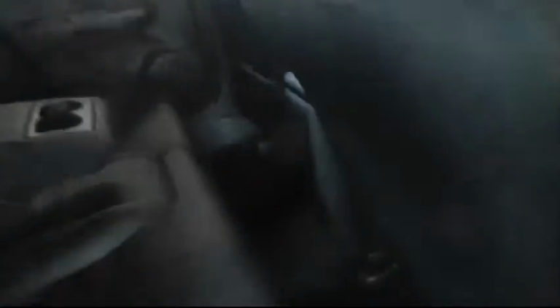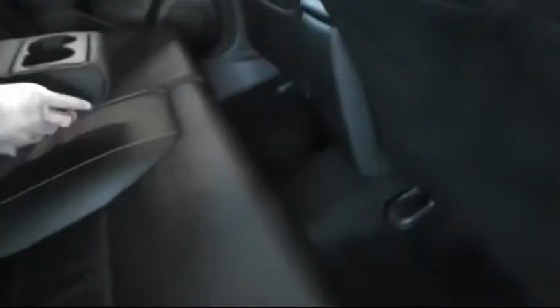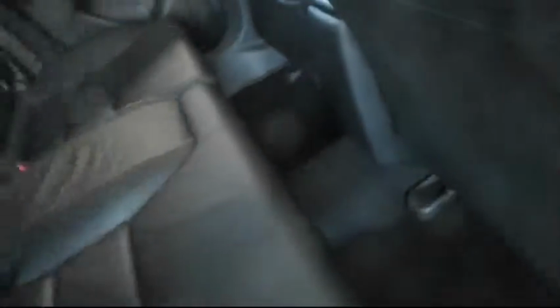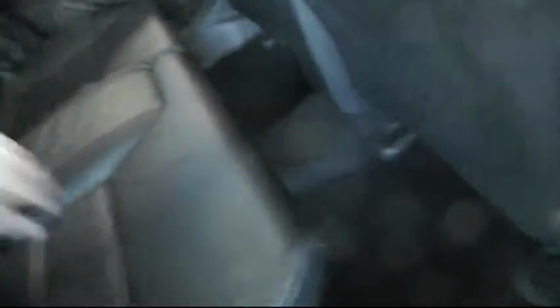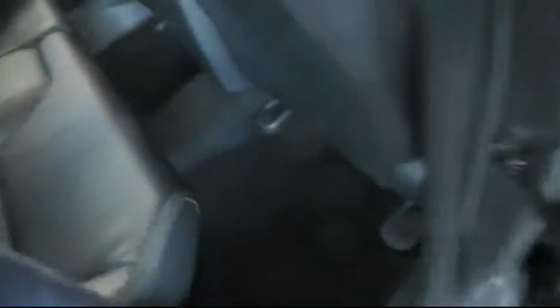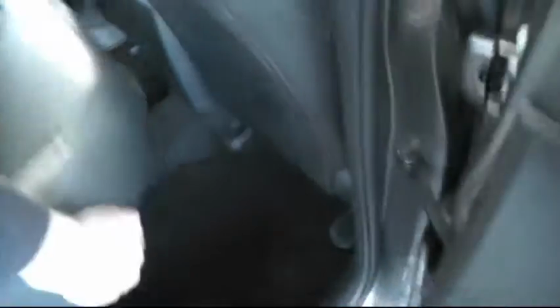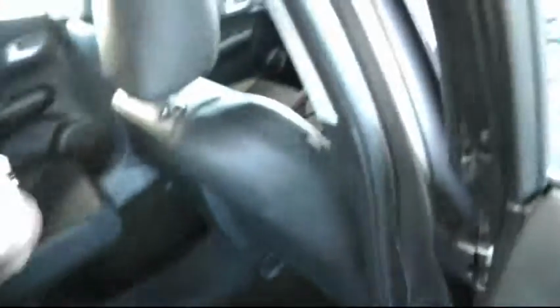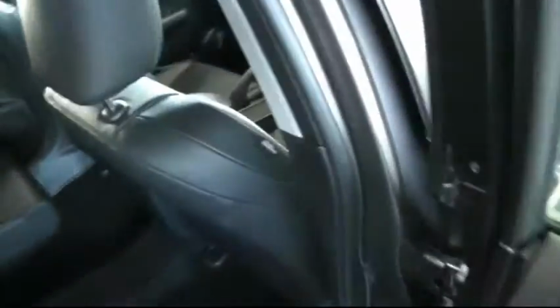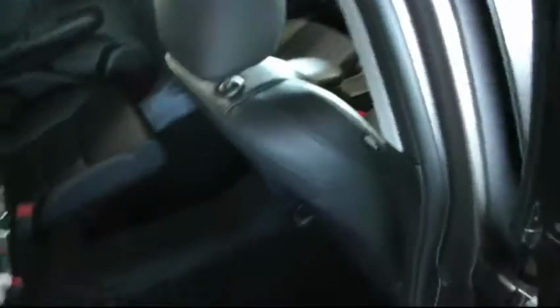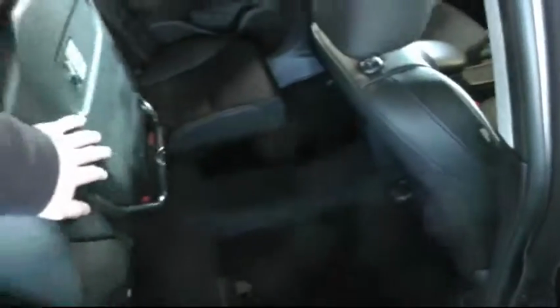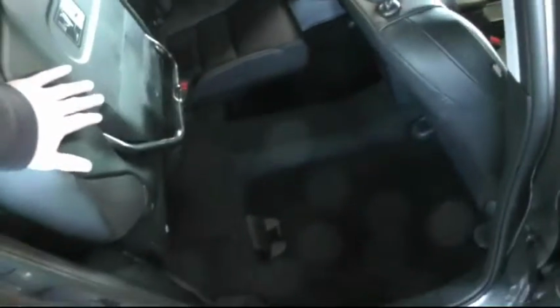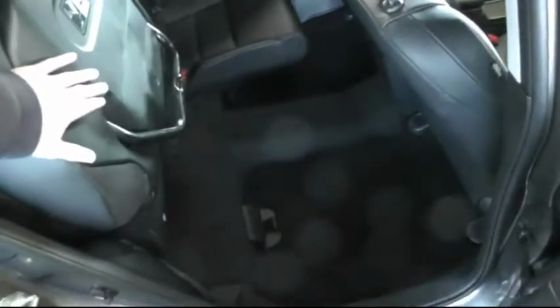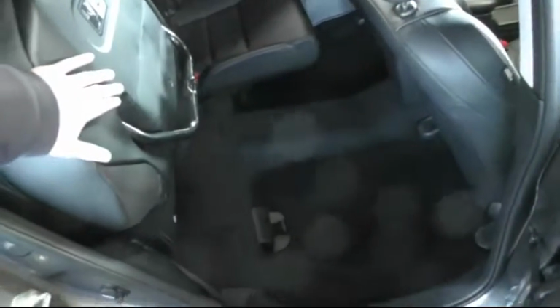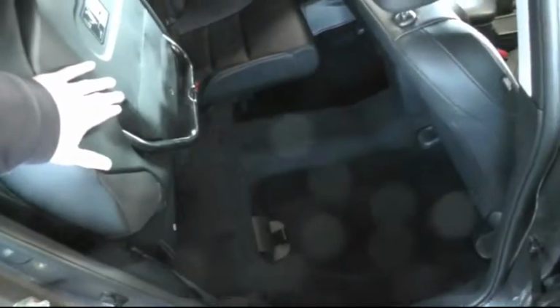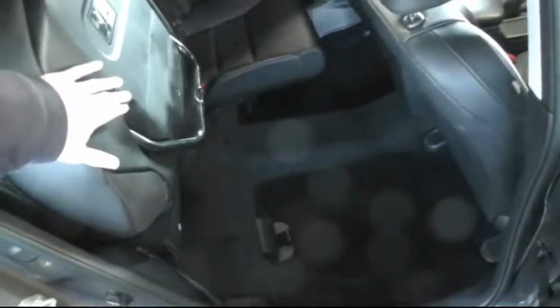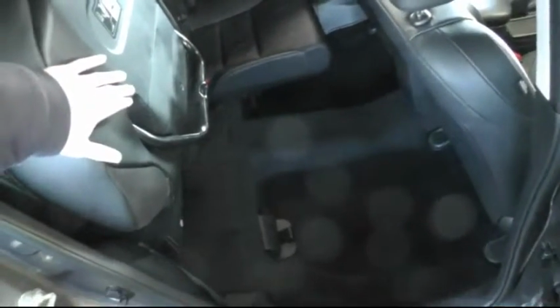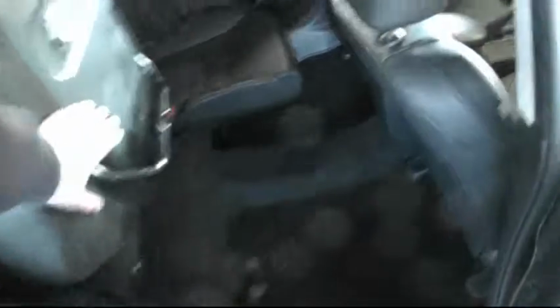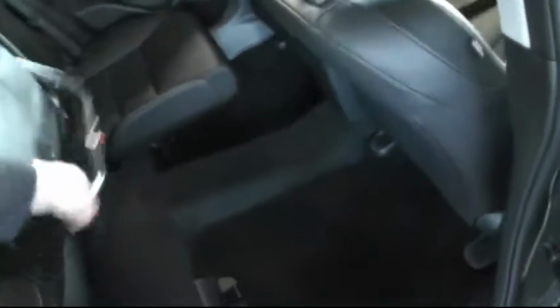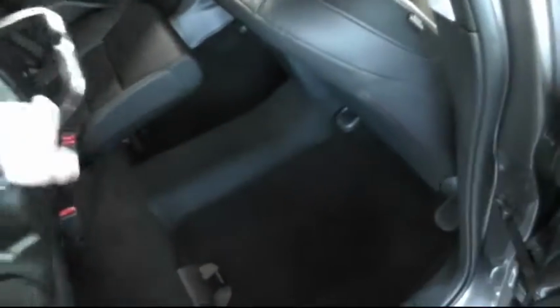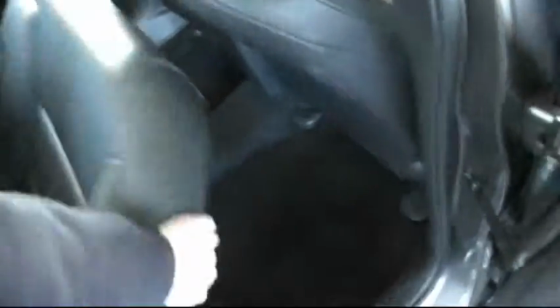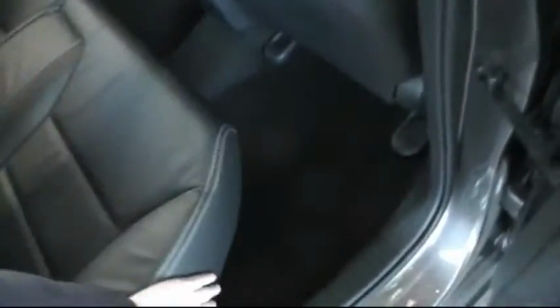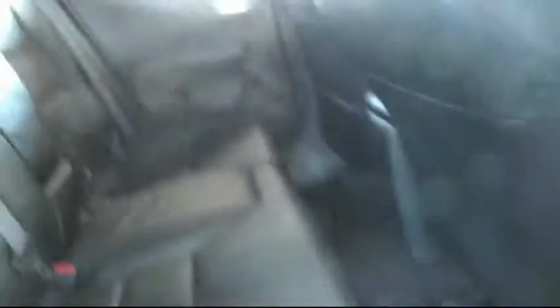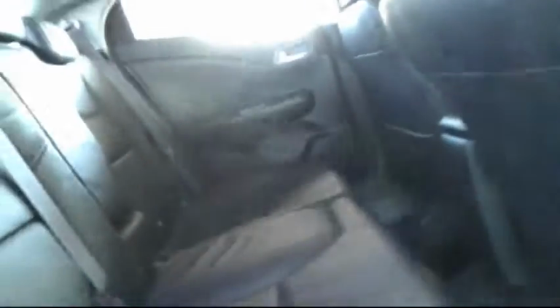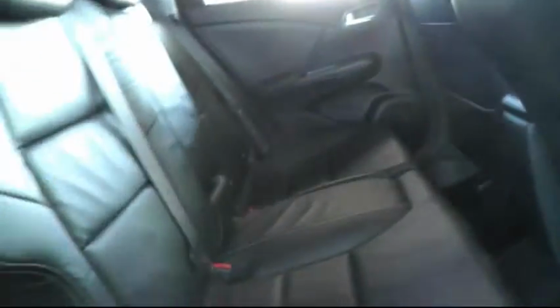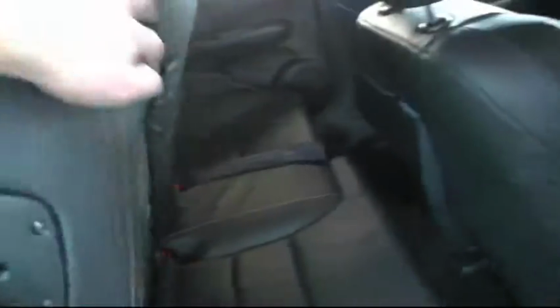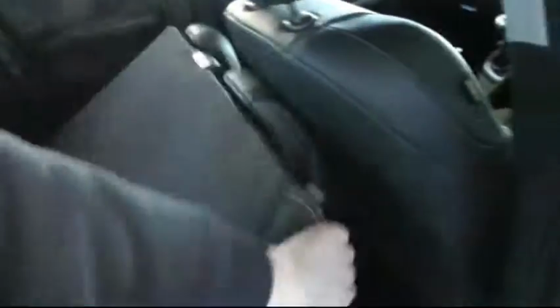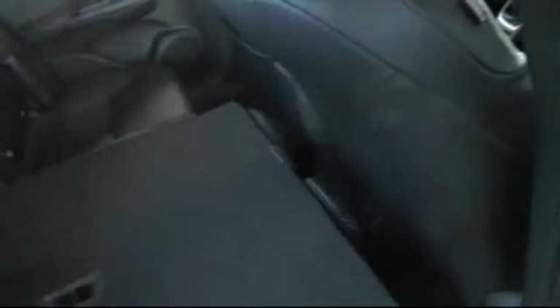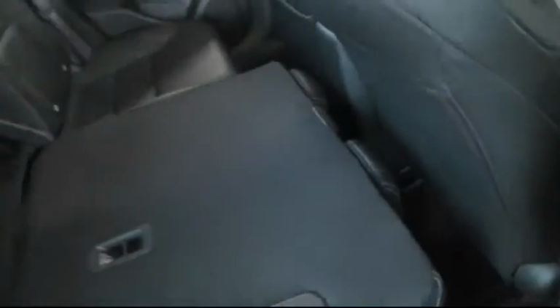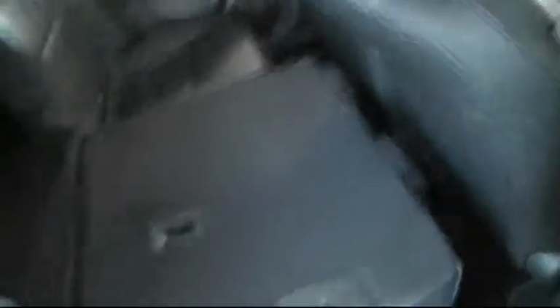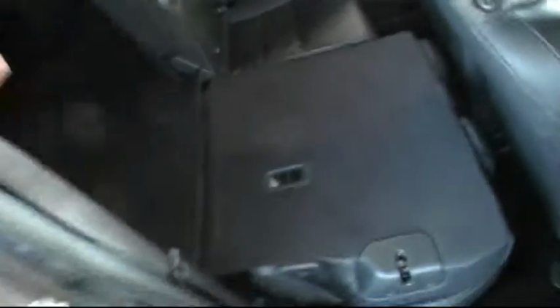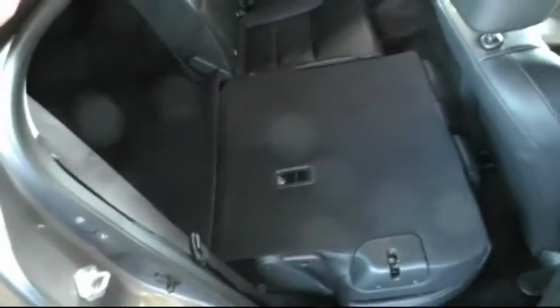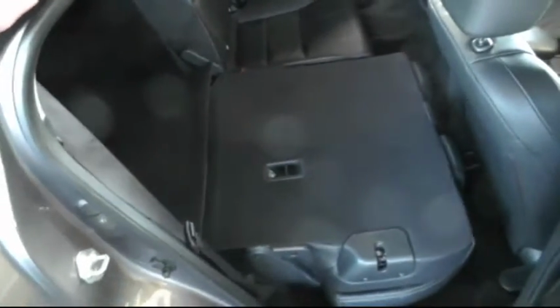Looking in the rear I'll demonstrate the magic folding seats which very simply fold upwards allowing you a large amount of loading space. The rear seats can also easily fold completely flat.